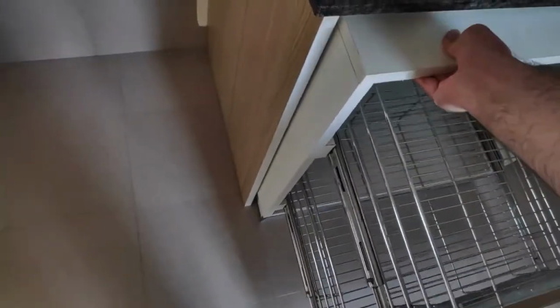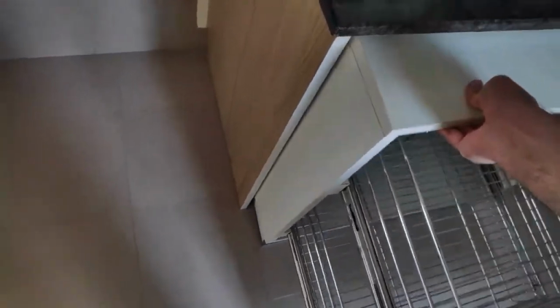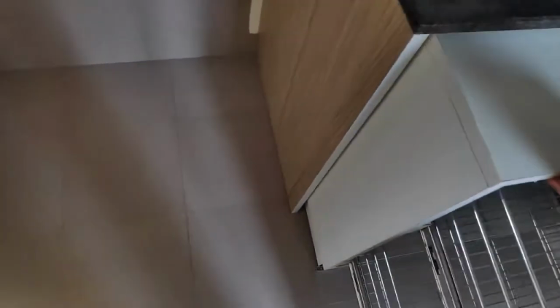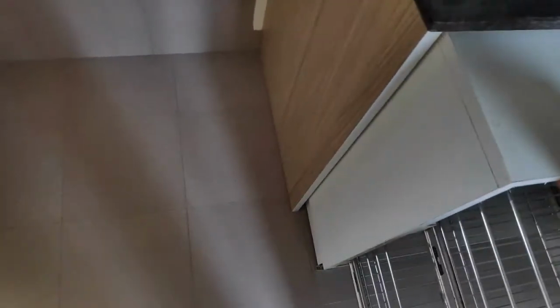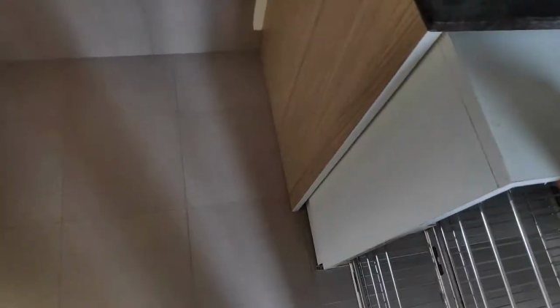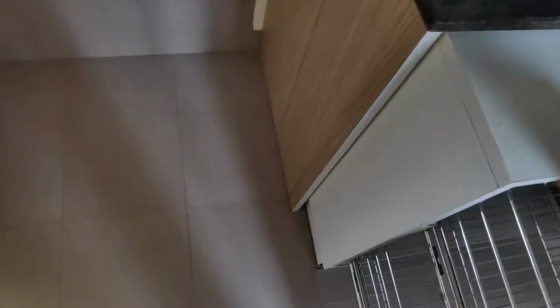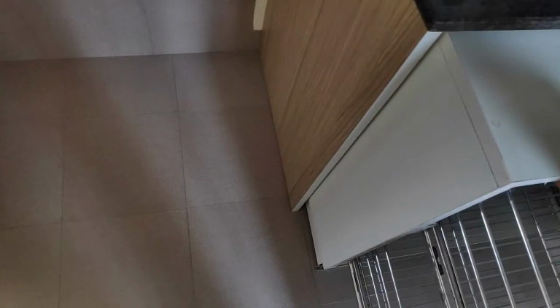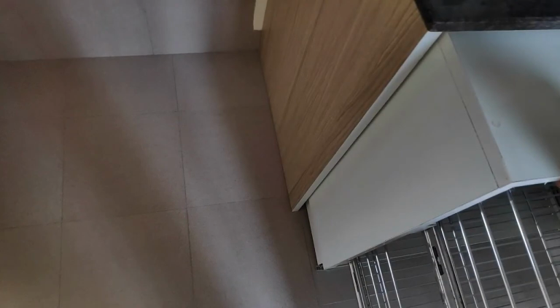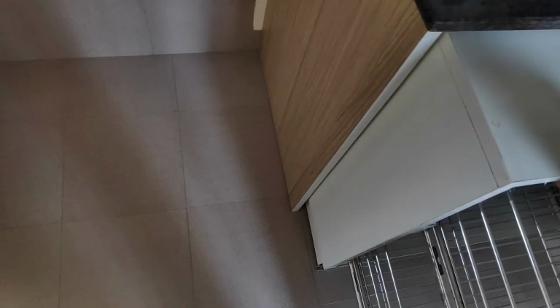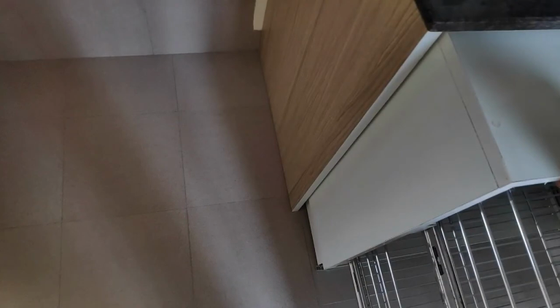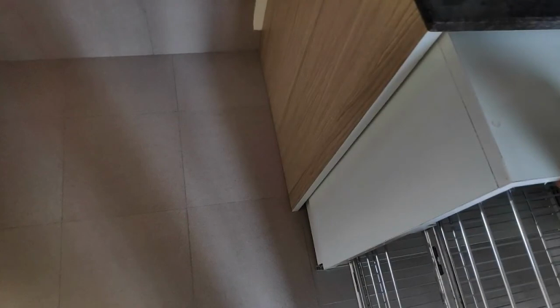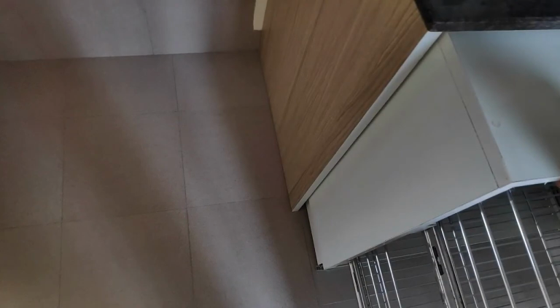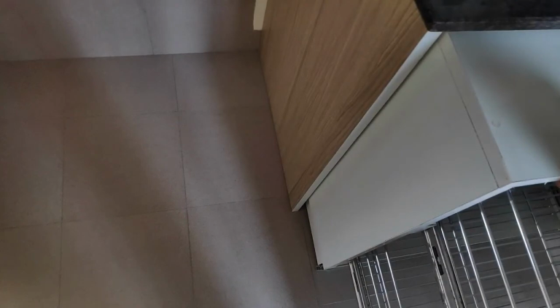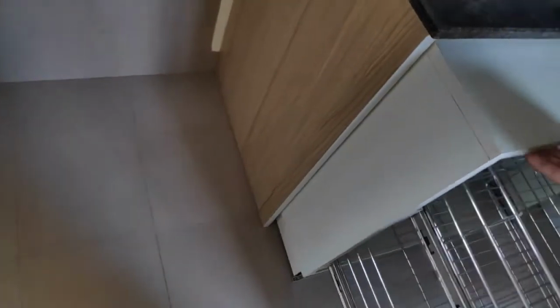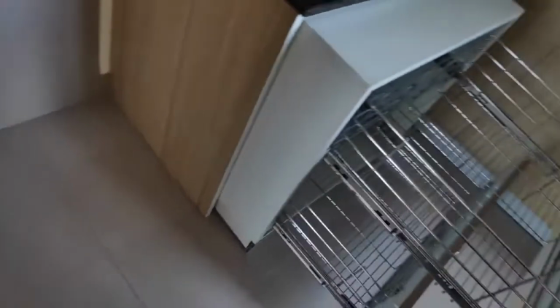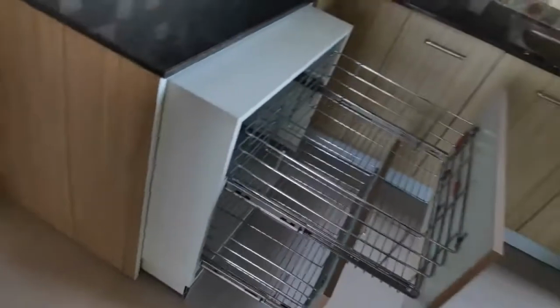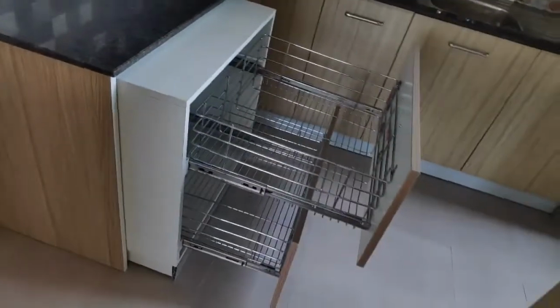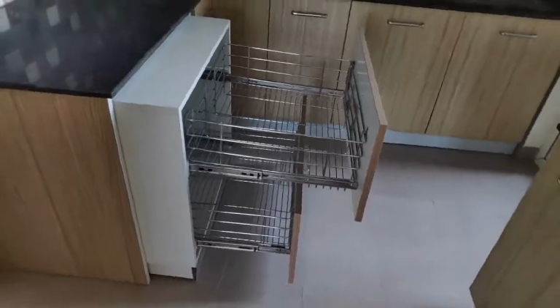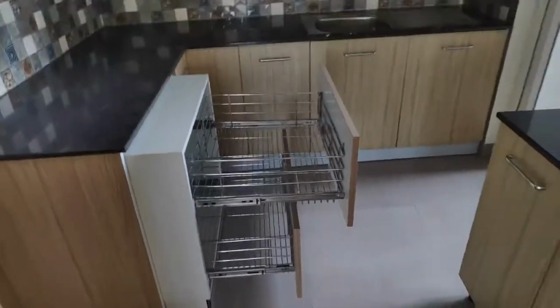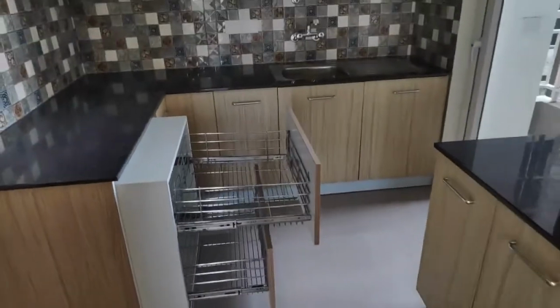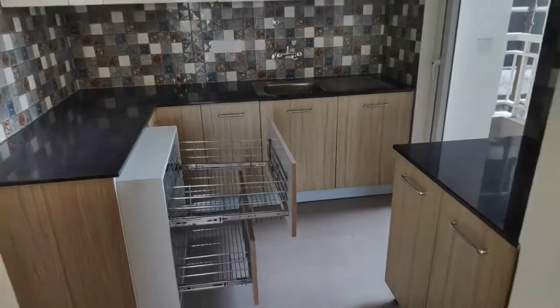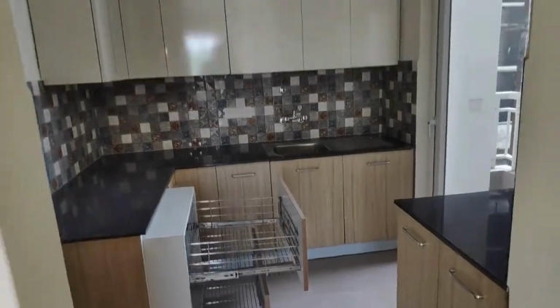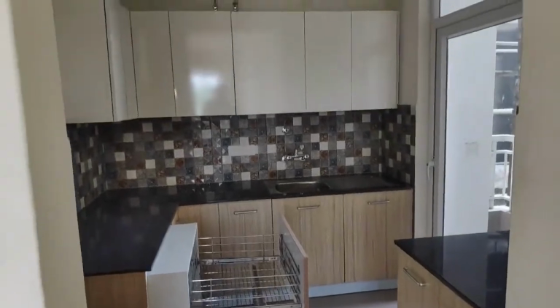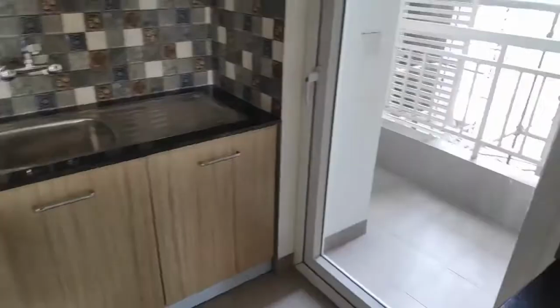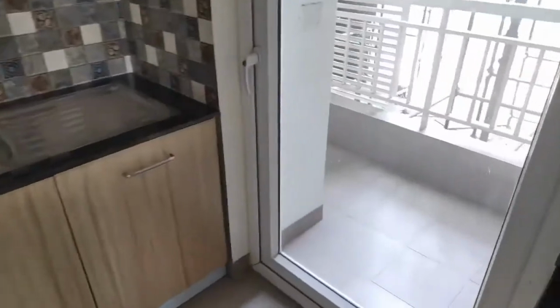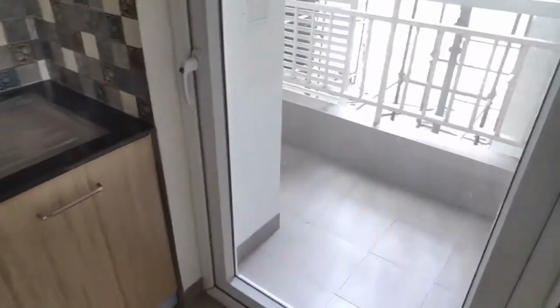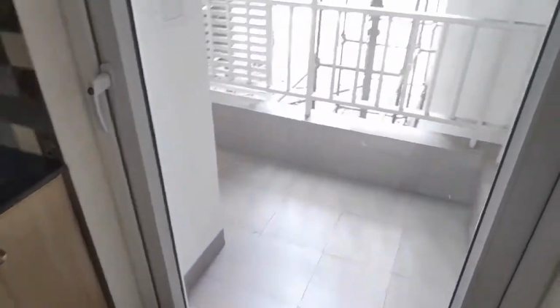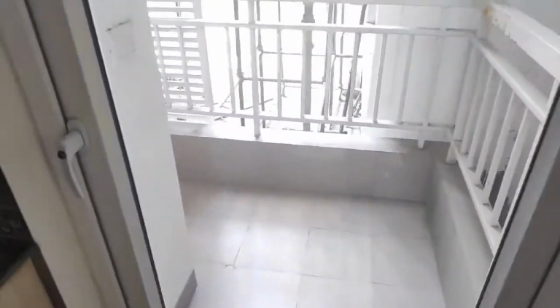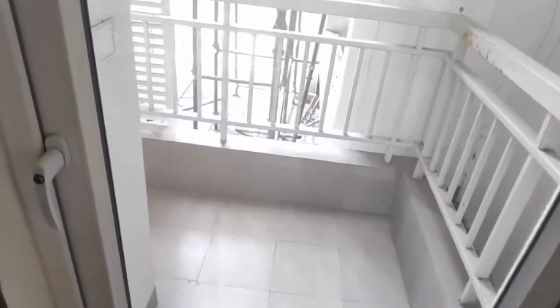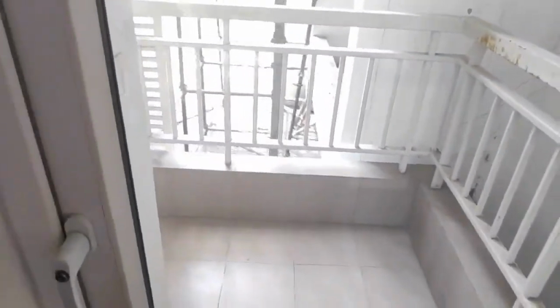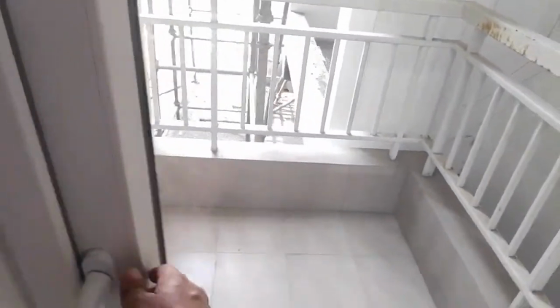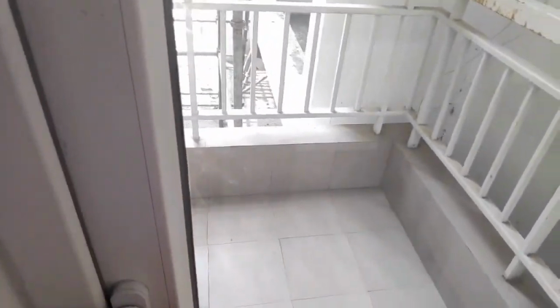You will notice anti-skid flooring in the kitchen, in the living area as well as the balconies and bathroom. A utility balcony is also attached to the kitchen.